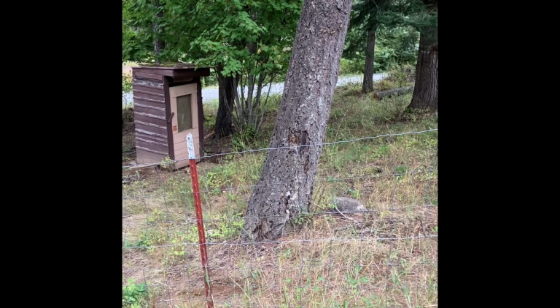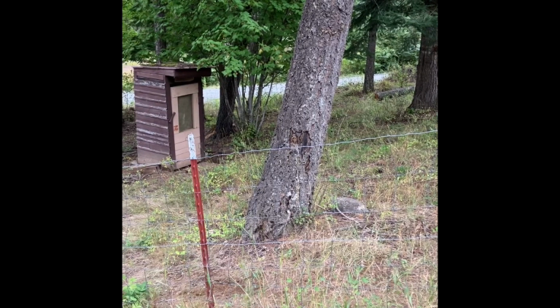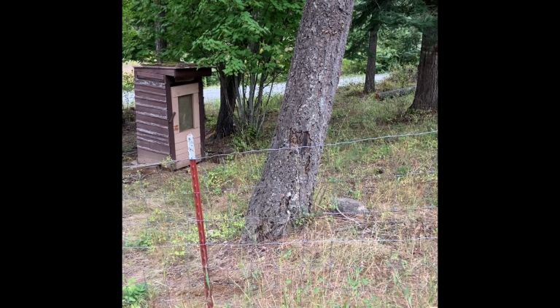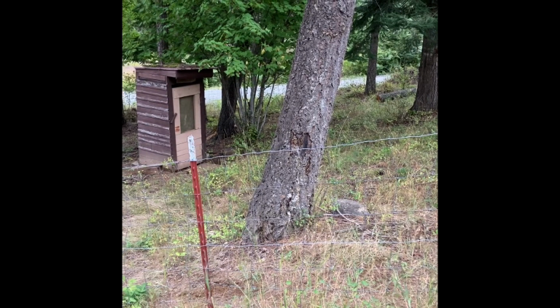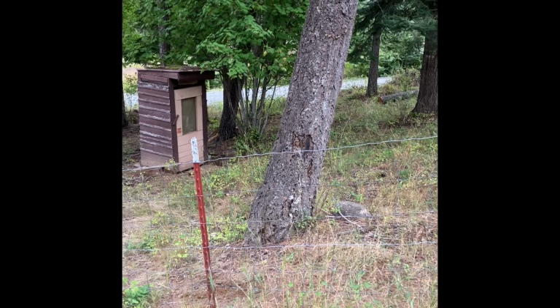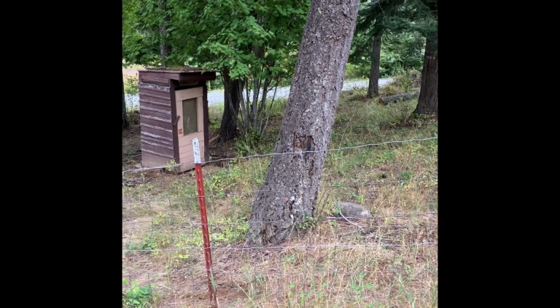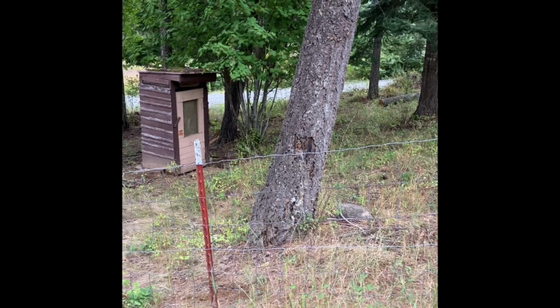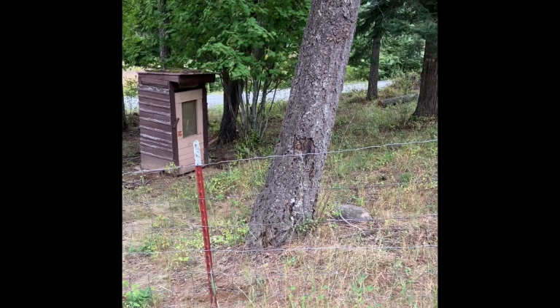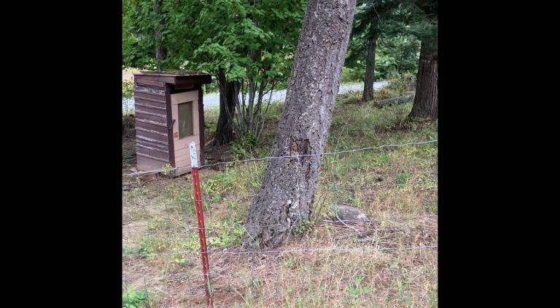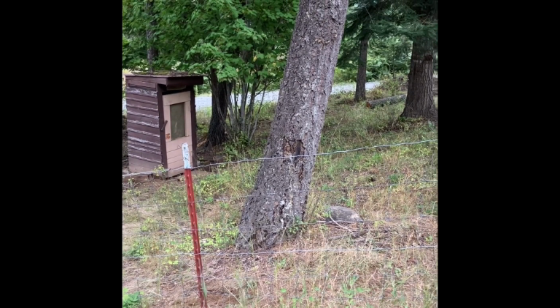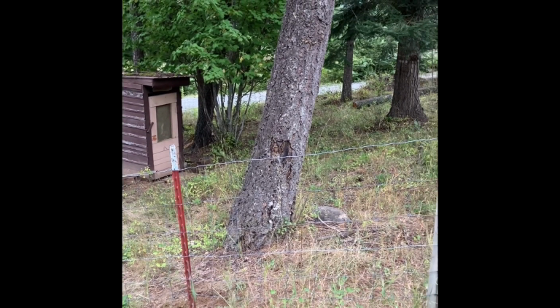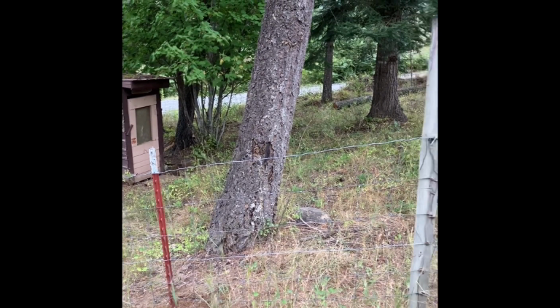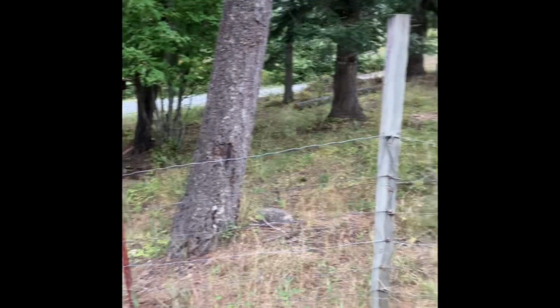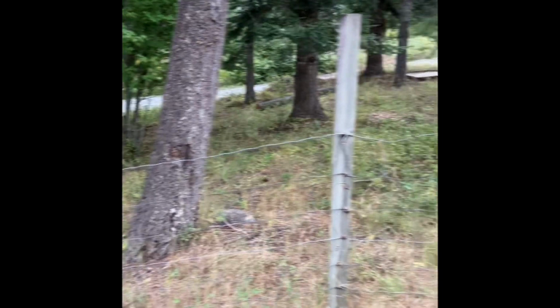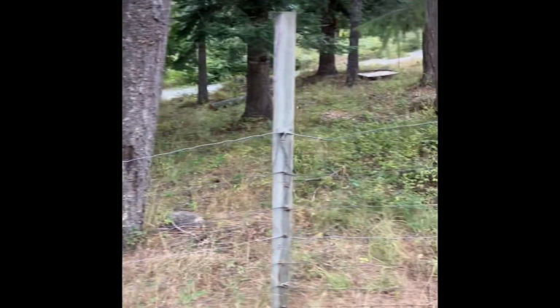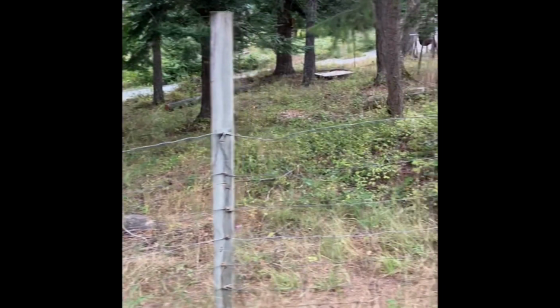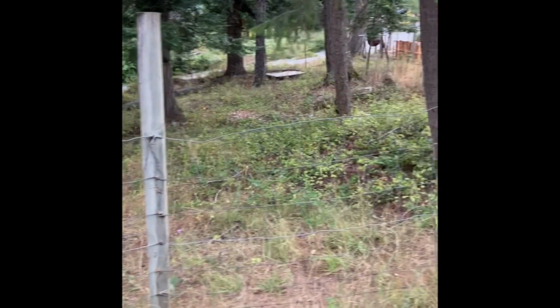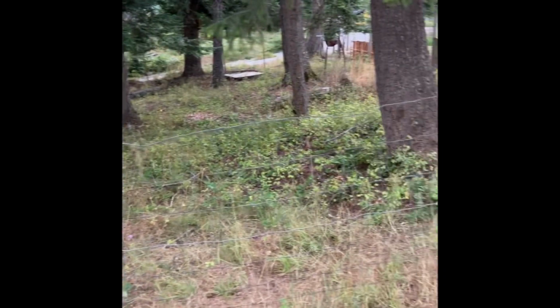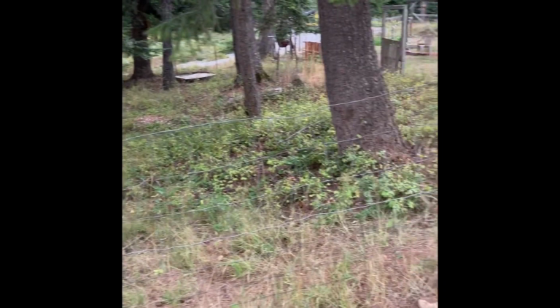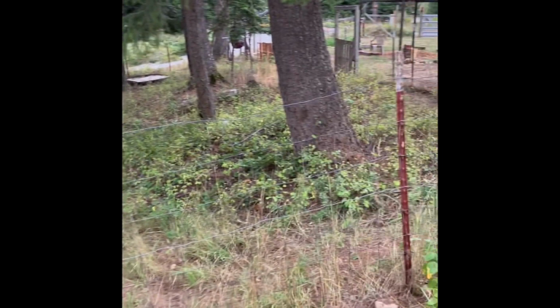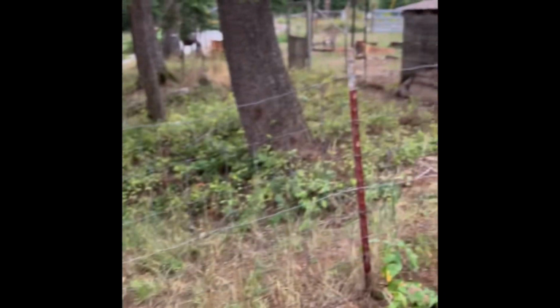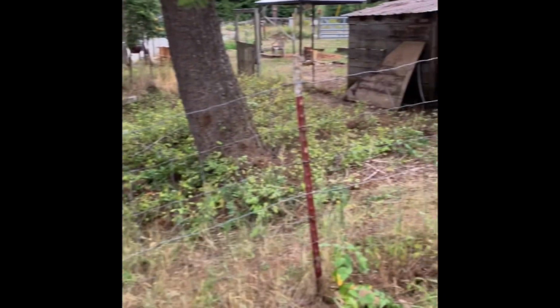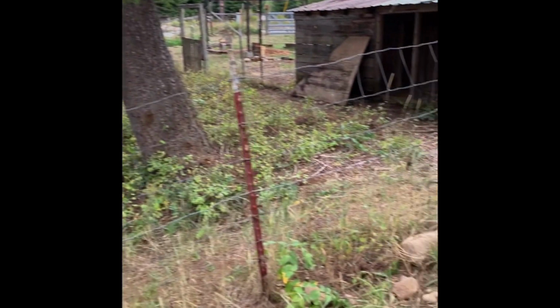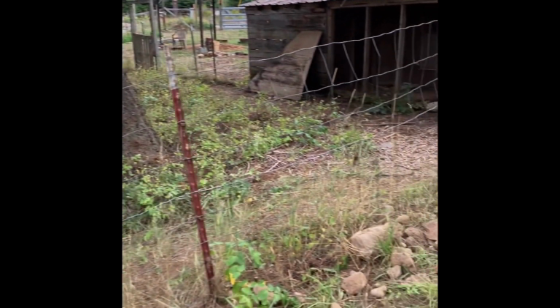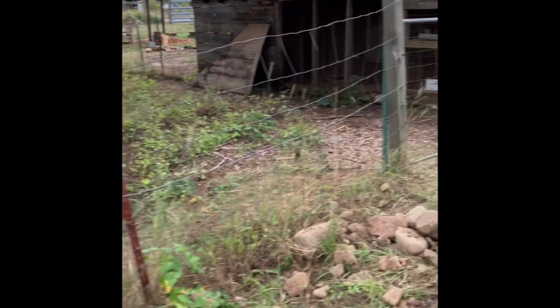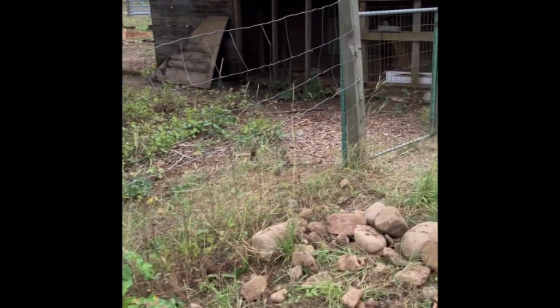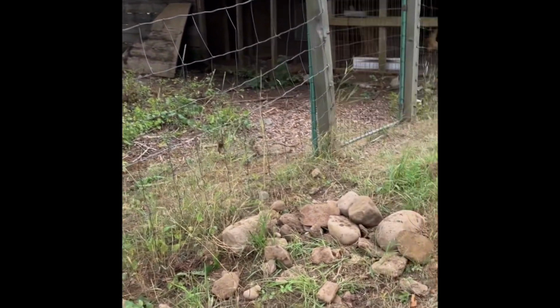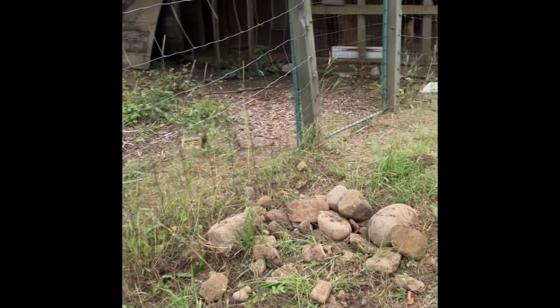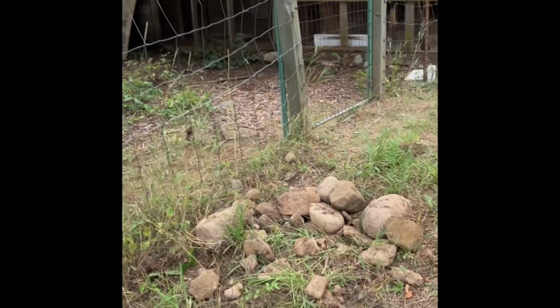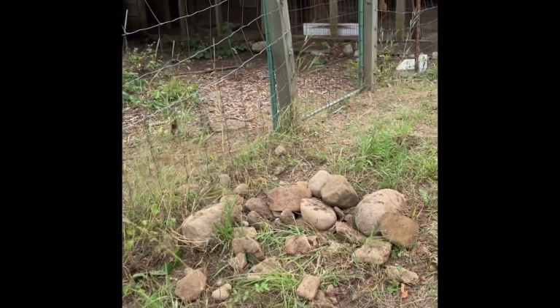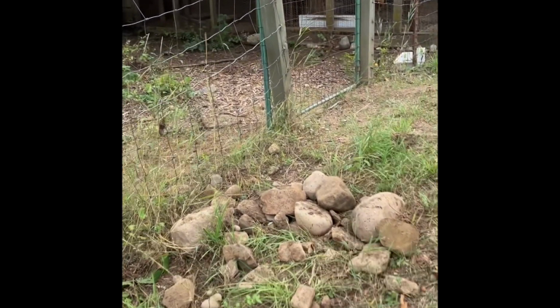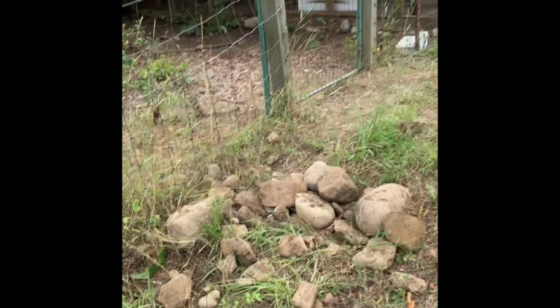Well, it's starting to sprinkle and Hubby and I have been out here working for a few hours. We've decided to order some pizza, take a shower, and relax a little. But first, I figured I'd show you around and show you what we did today.